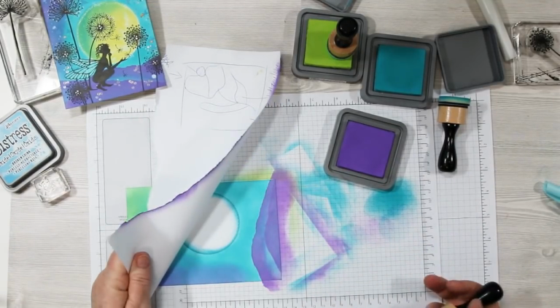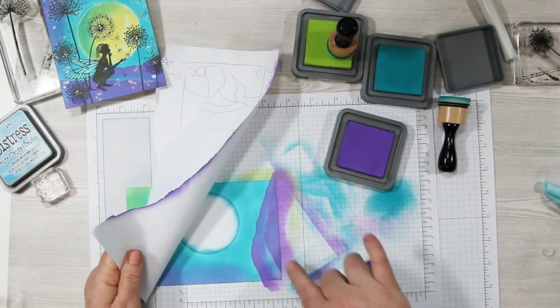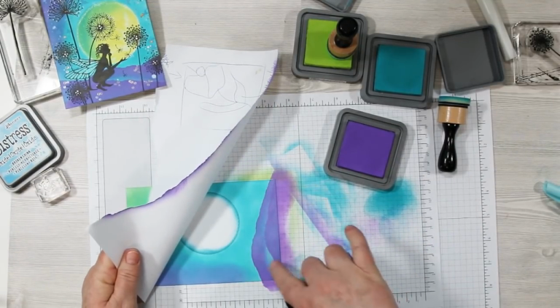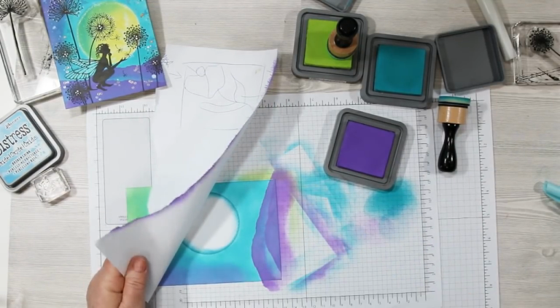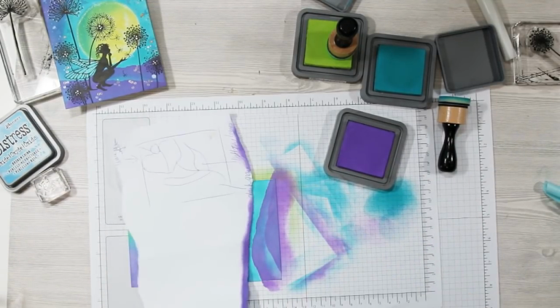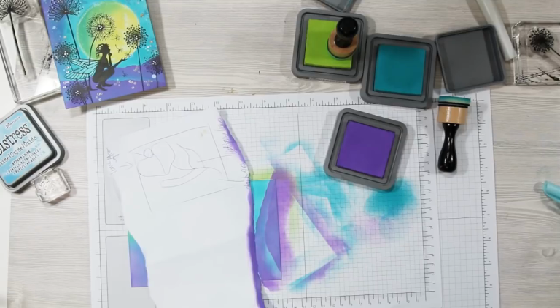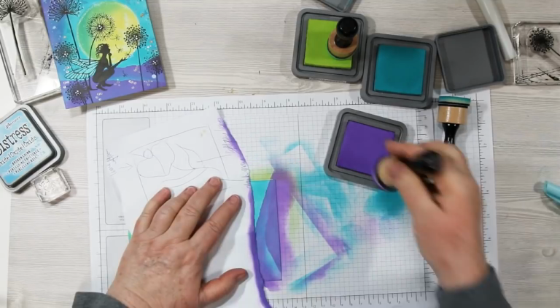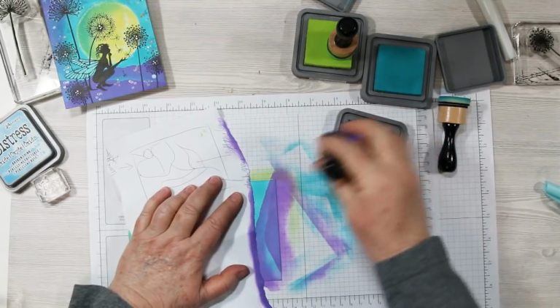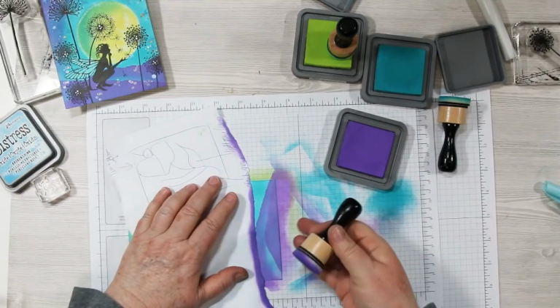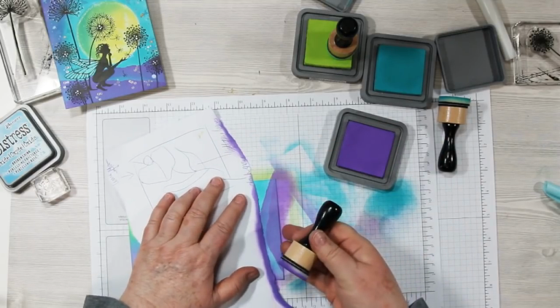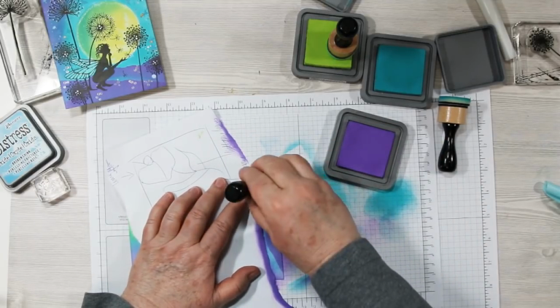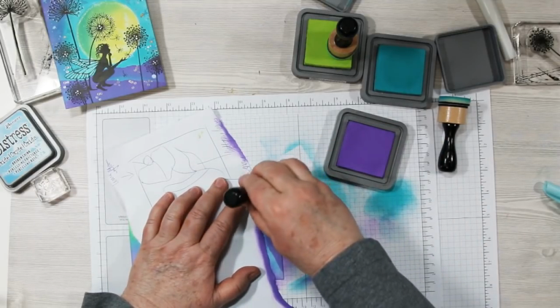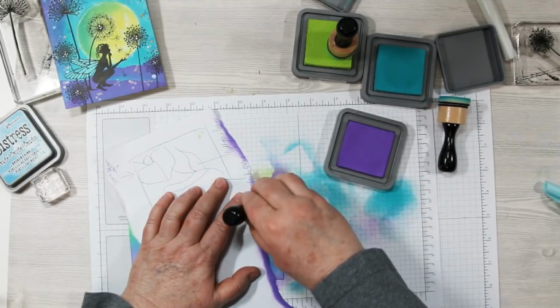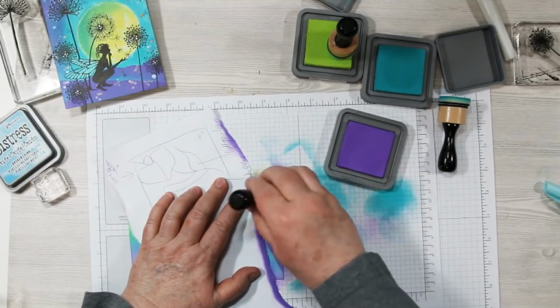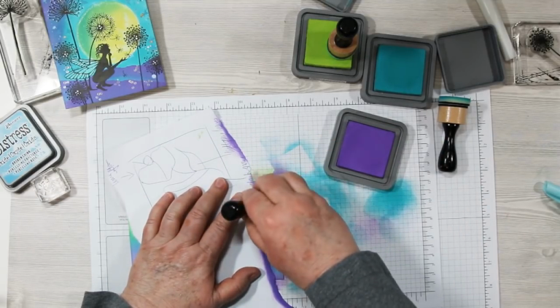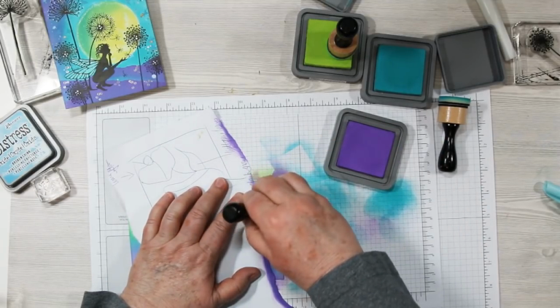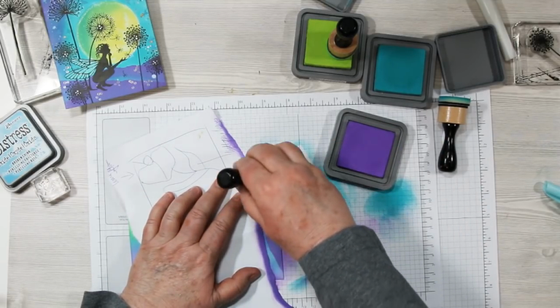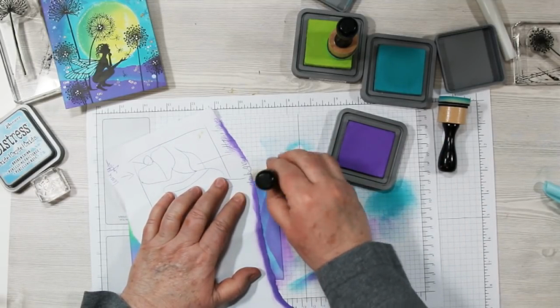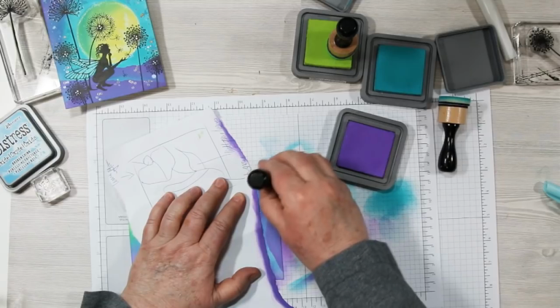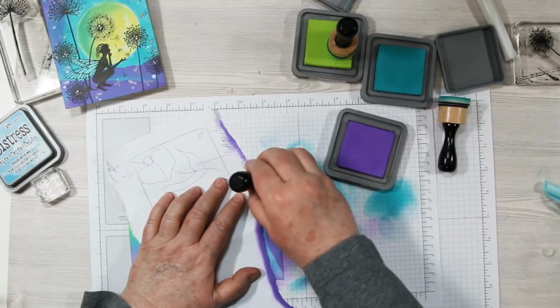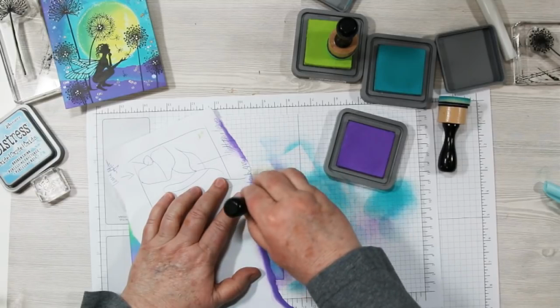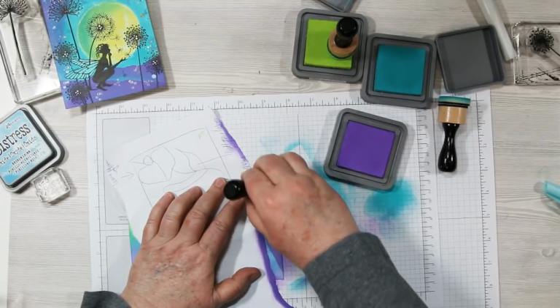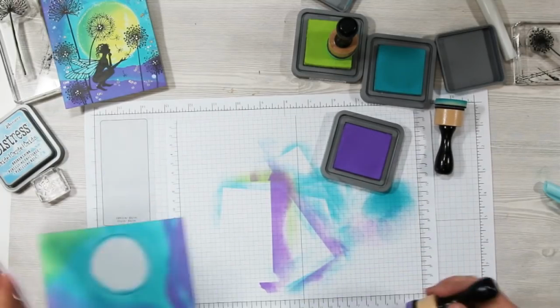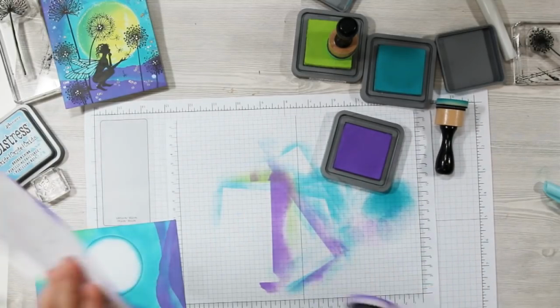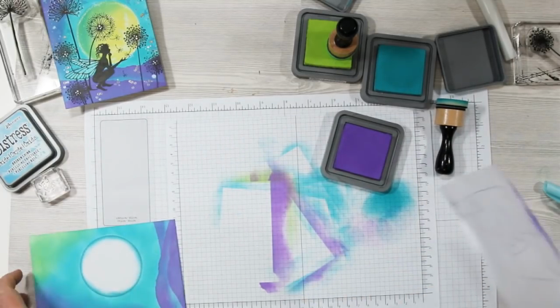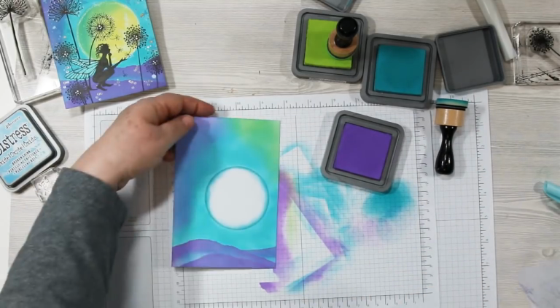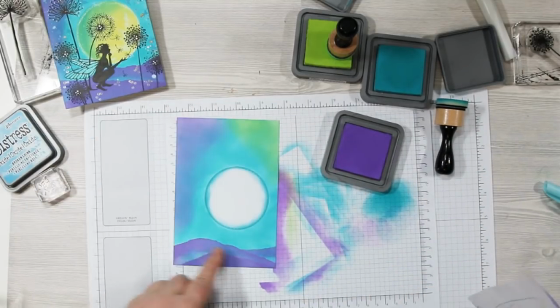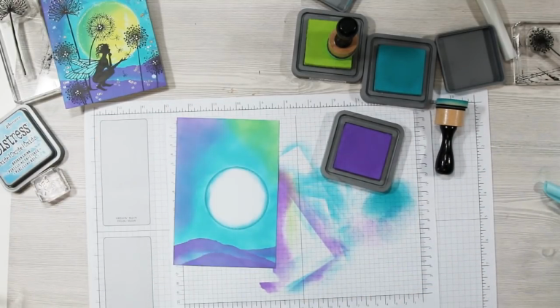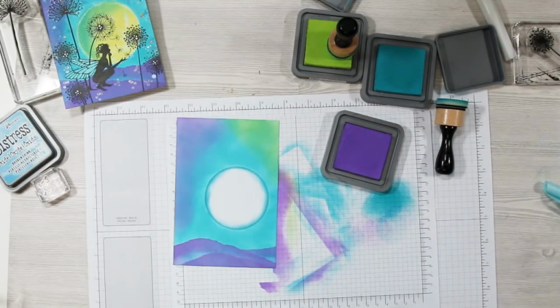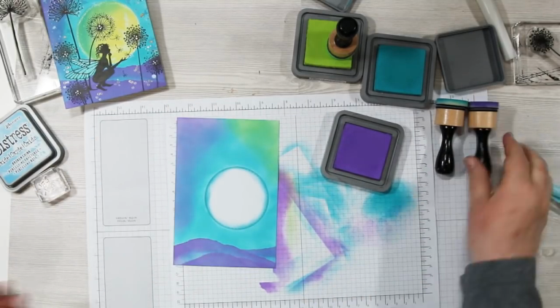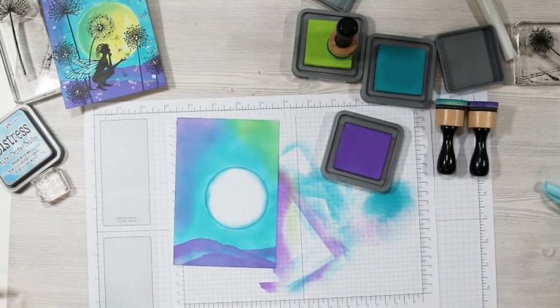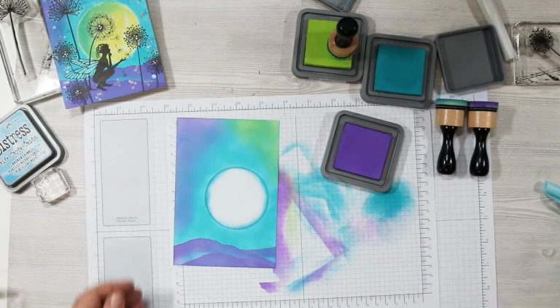Lastly I'm adding one little hill over in the bottom right-hand corner, again pulling from top to bottom and leaving a little bit of blue showing. There's my ground — and you want to heat-set this.